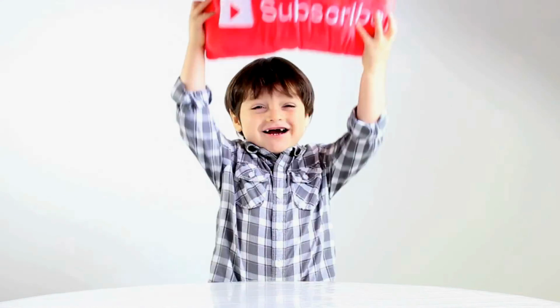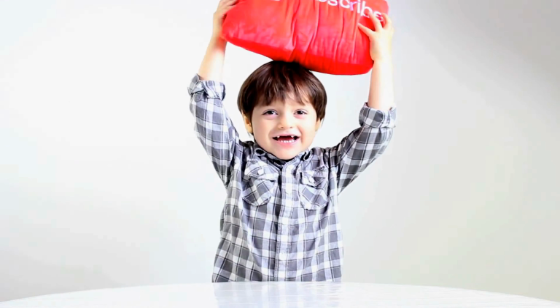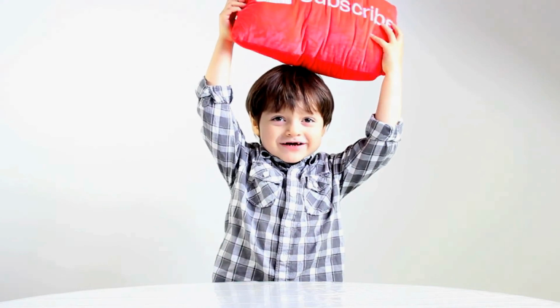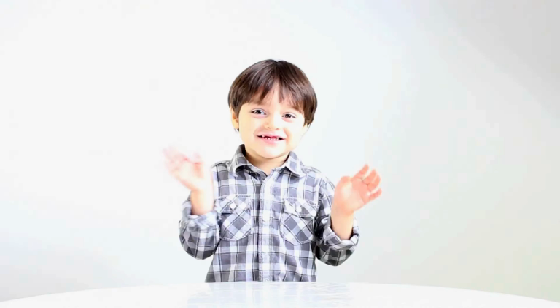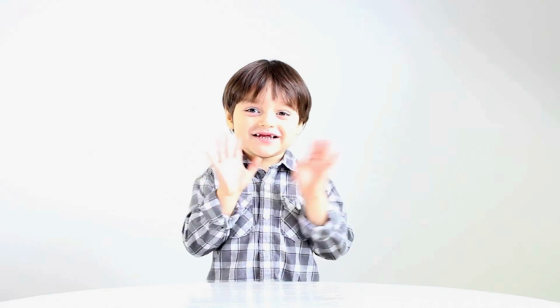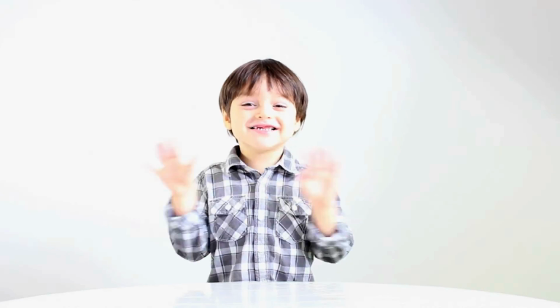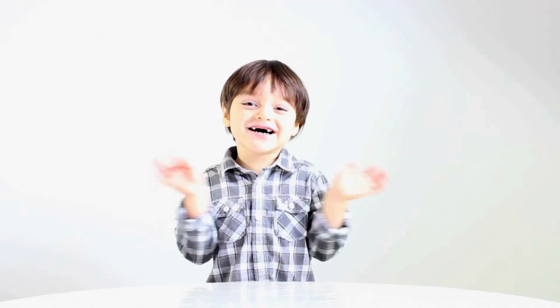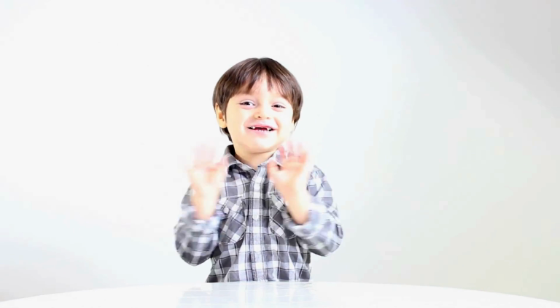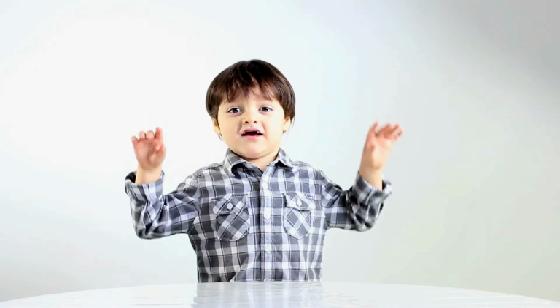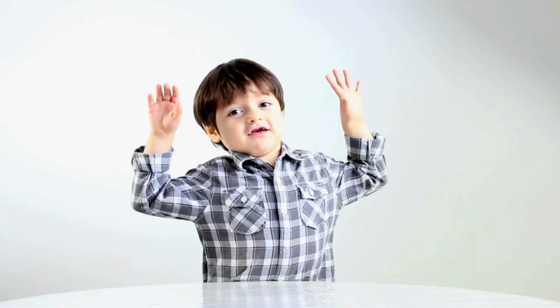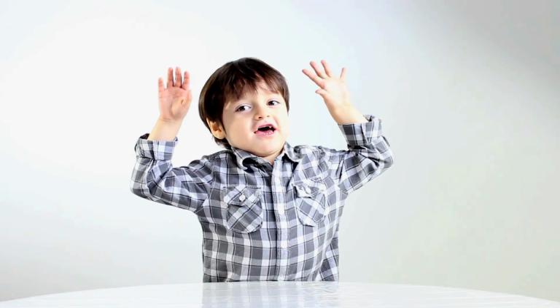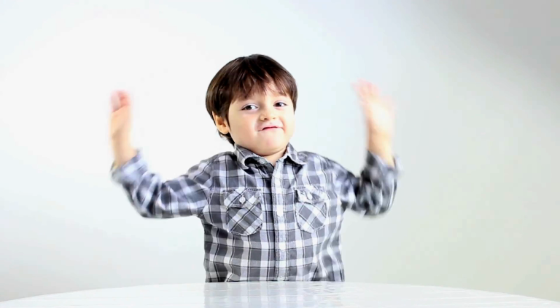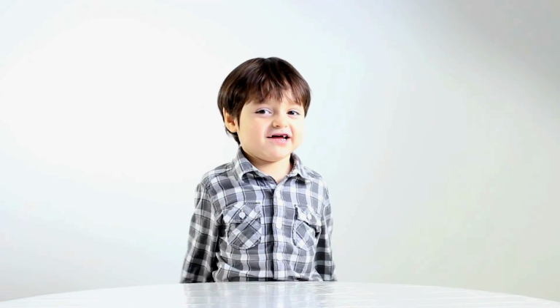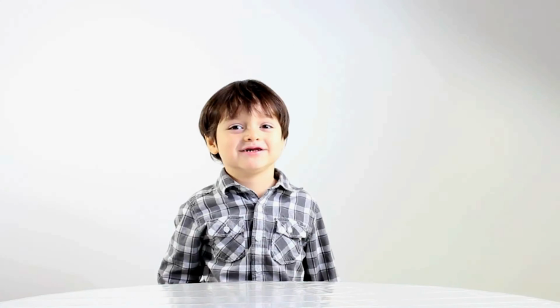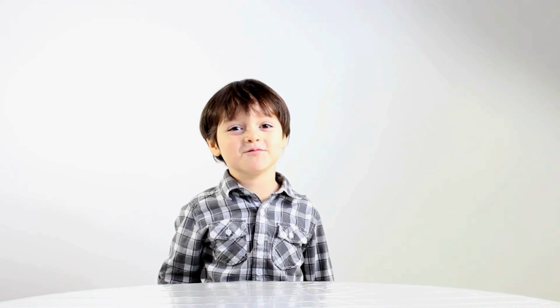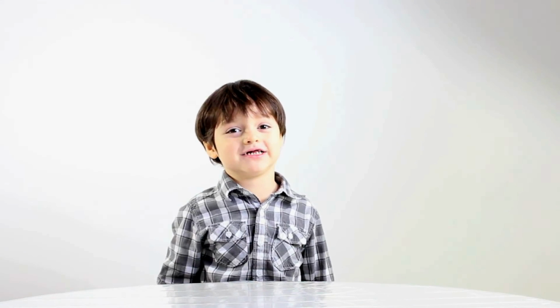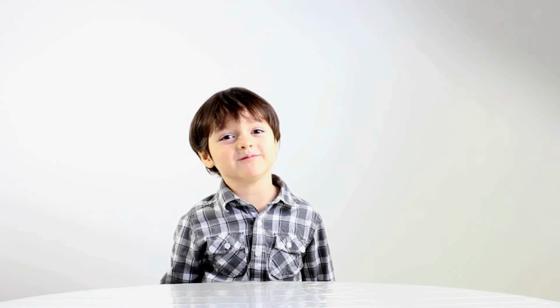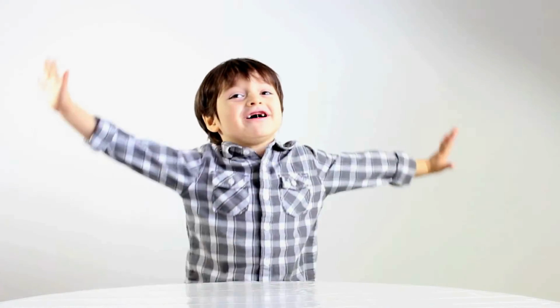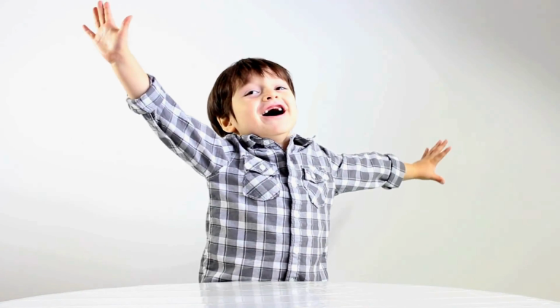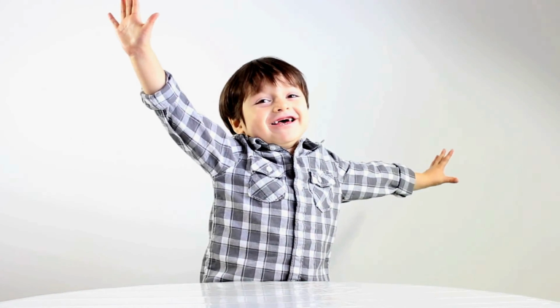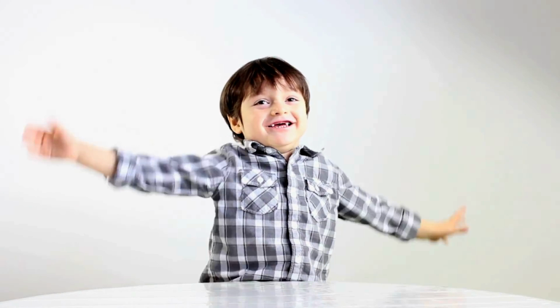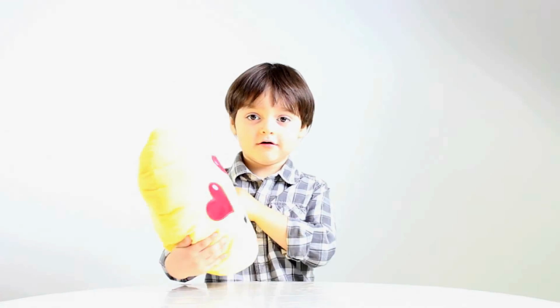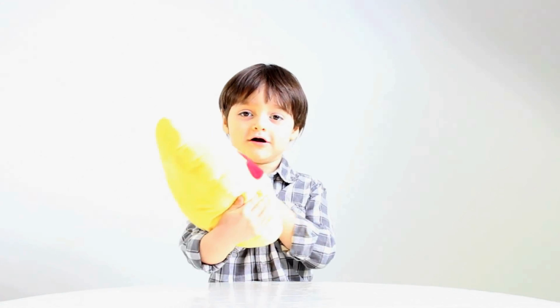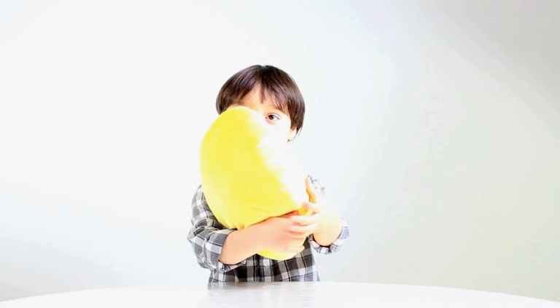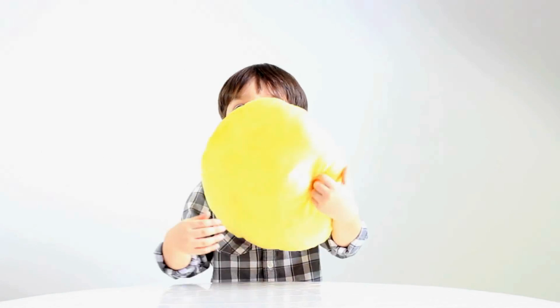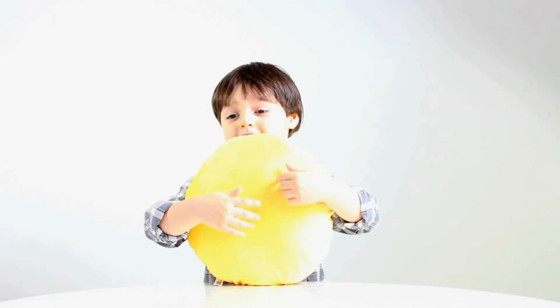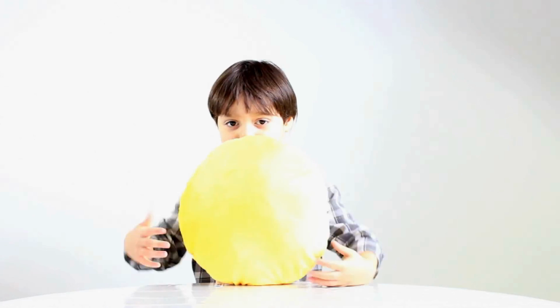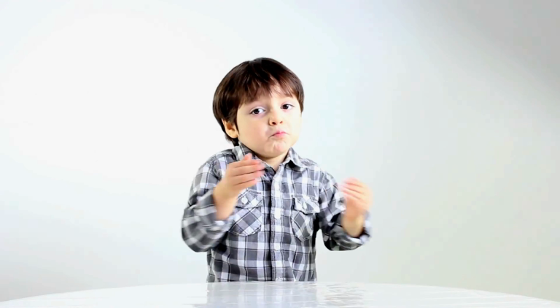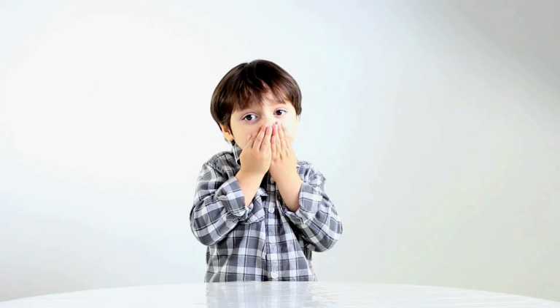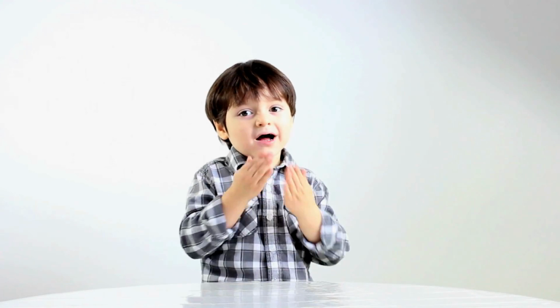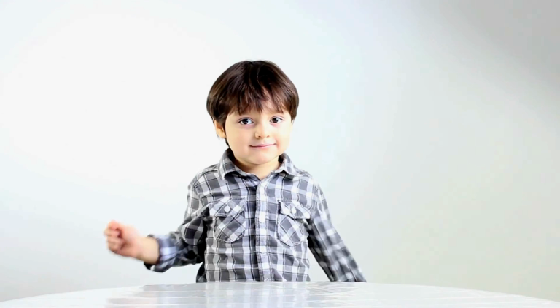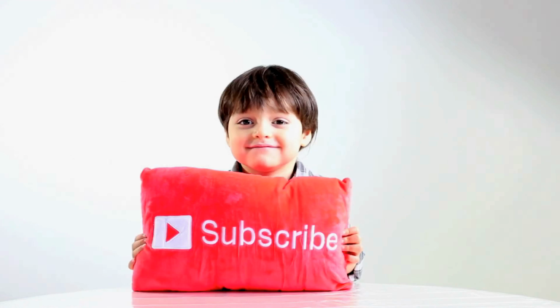Bye! See you next time! We're going to have fun! Surprise and Play! He's so cute! See you next time! Bye!